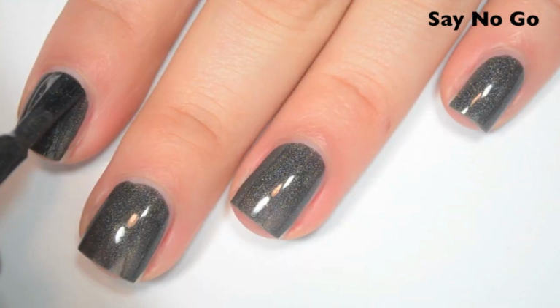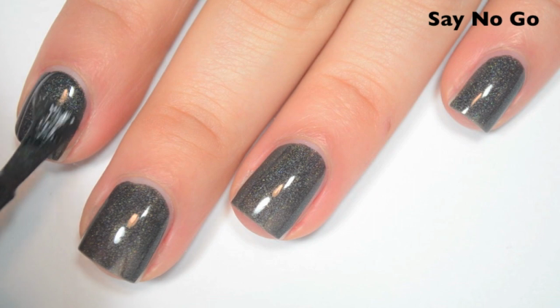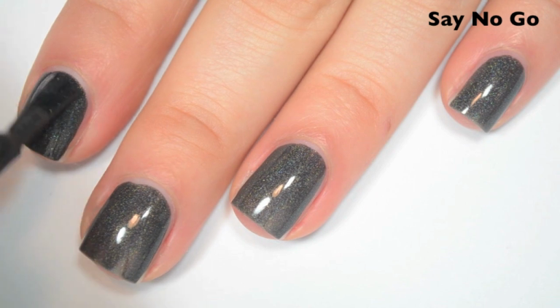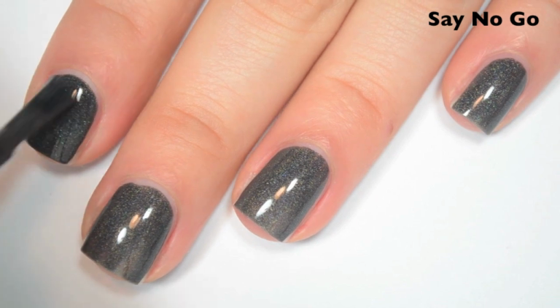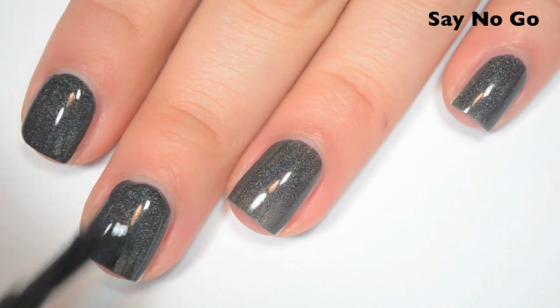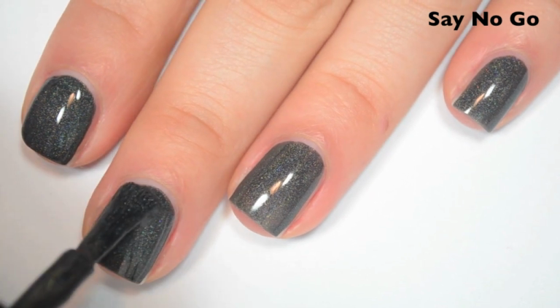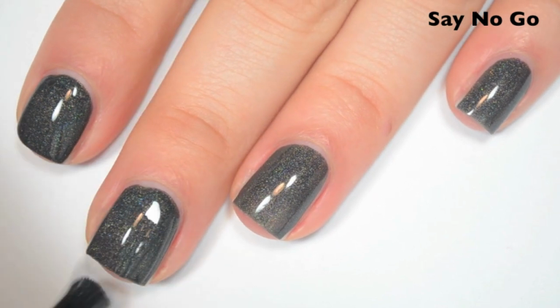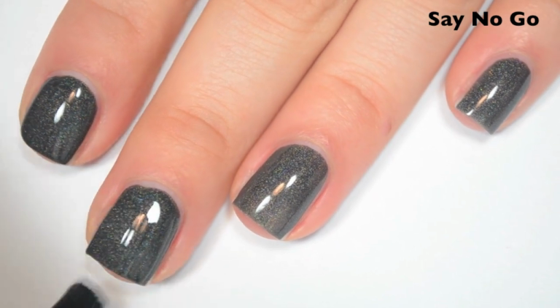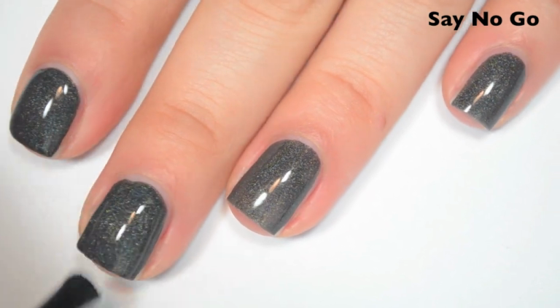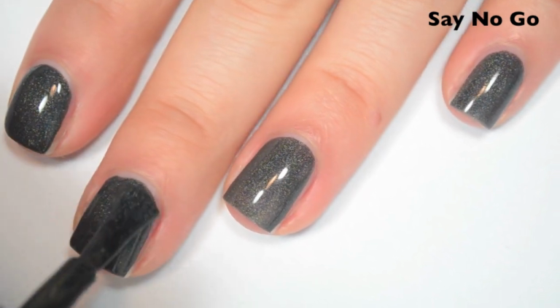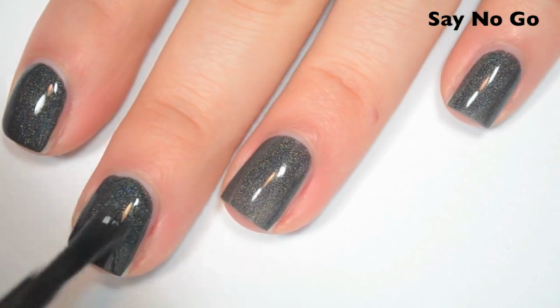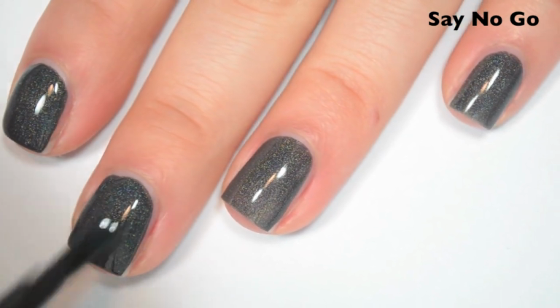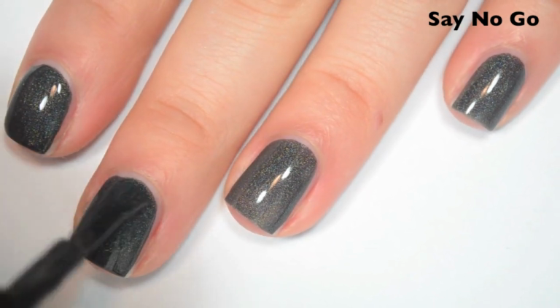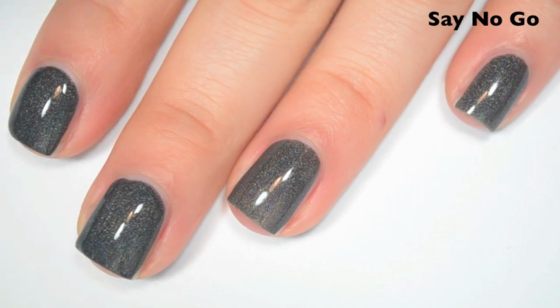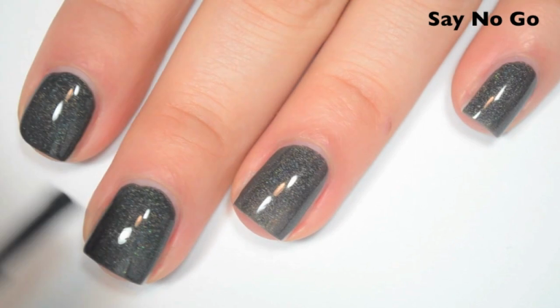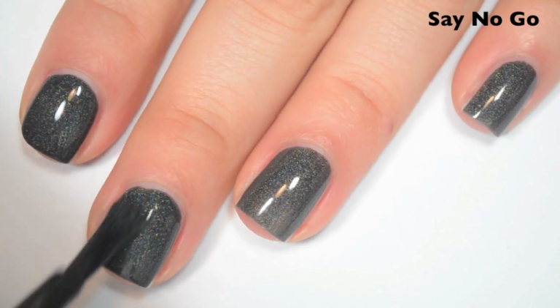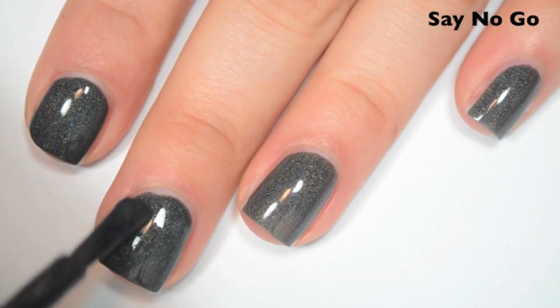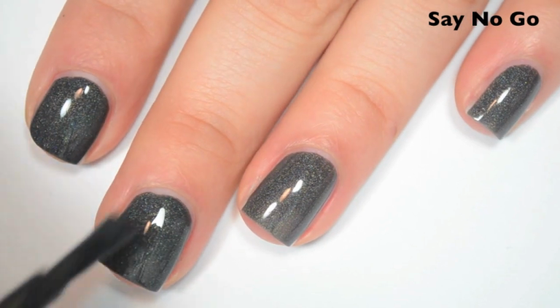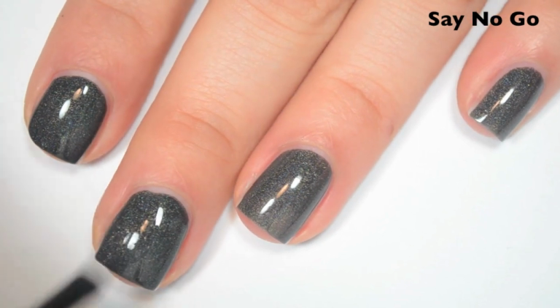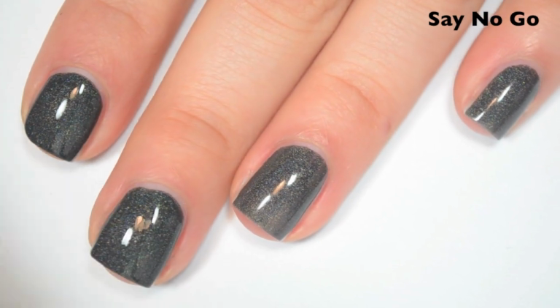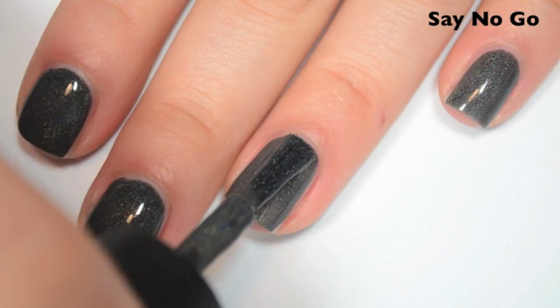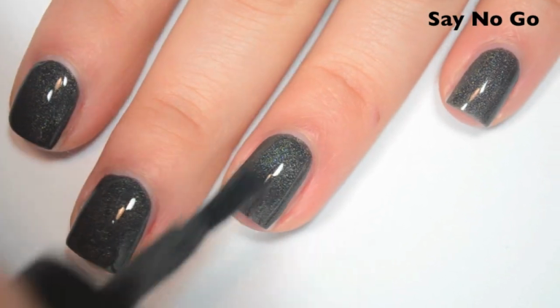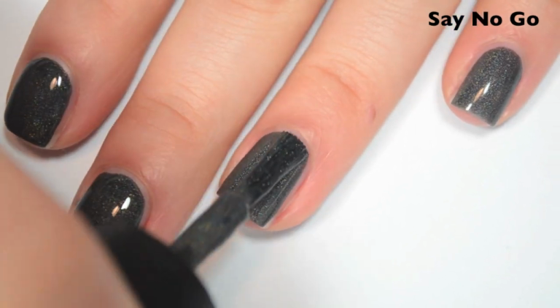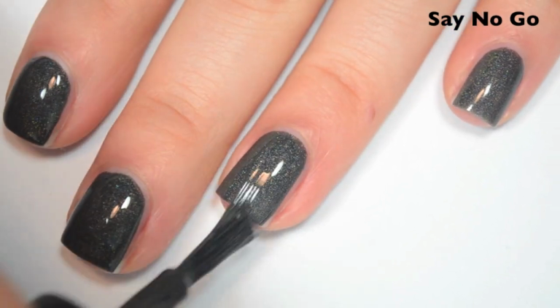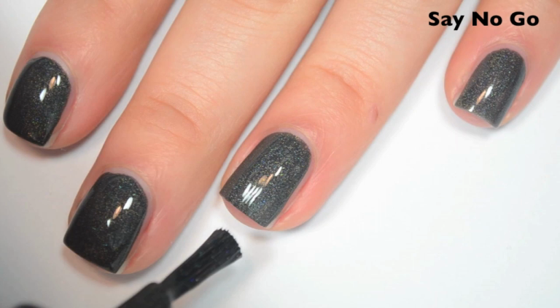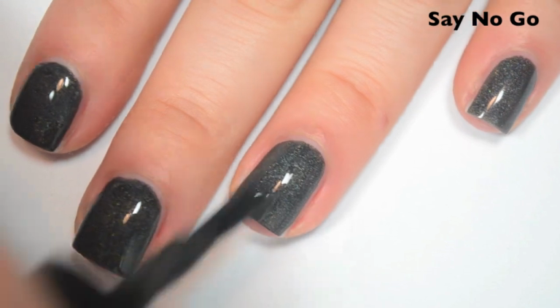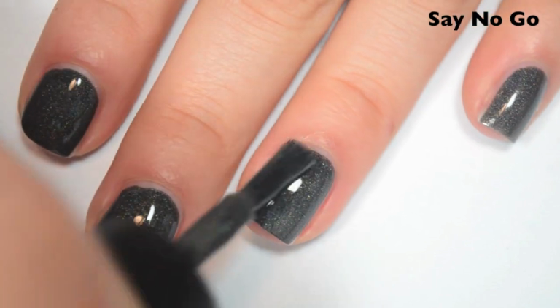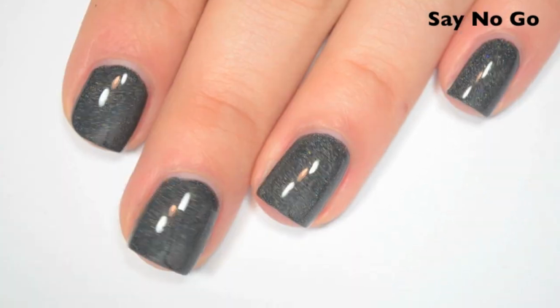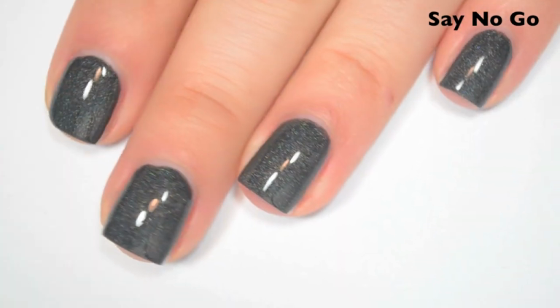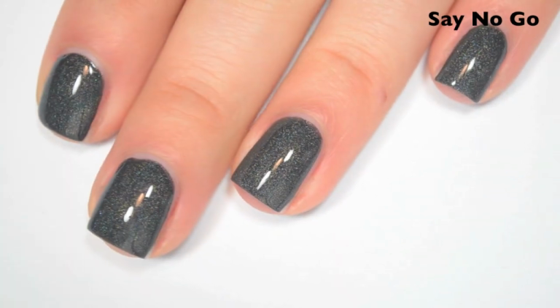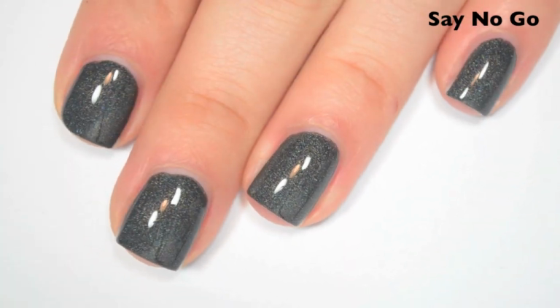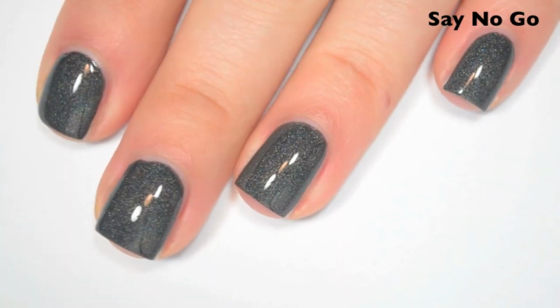Here's two coats. This one covers completely in two — it was really close on one, I just had a few streaks. I don't know if you could get it completely opaque in one, though. I feel like I'd have to have a pretty thick coat to cover those streaks. There is two coats of Say No Go.